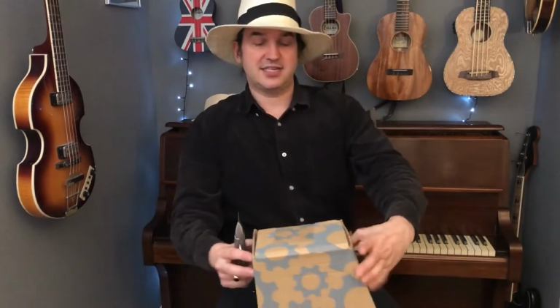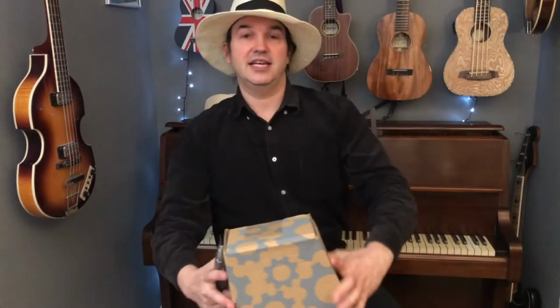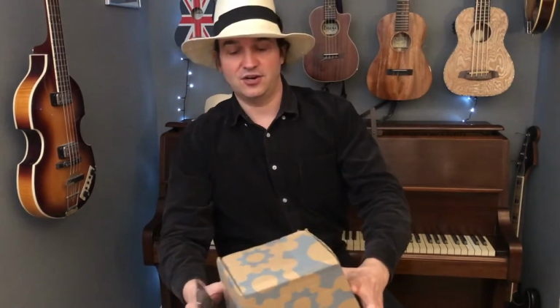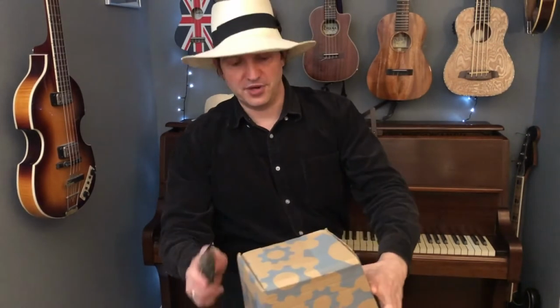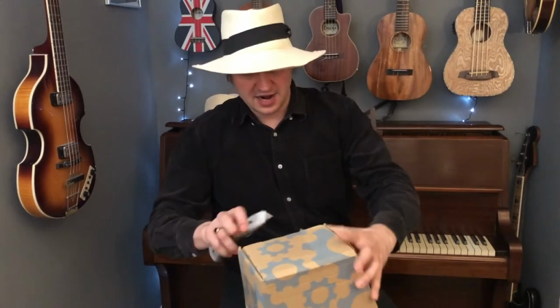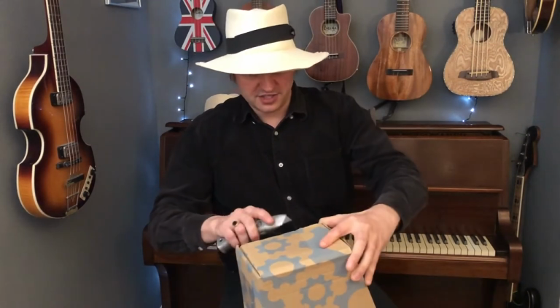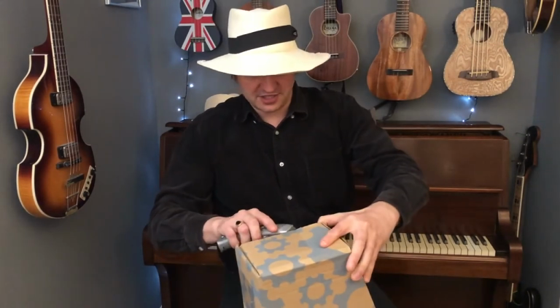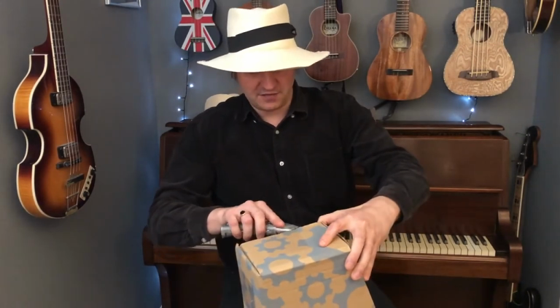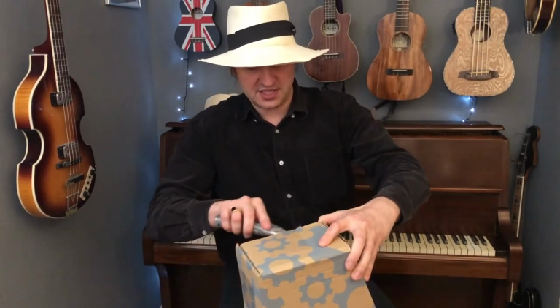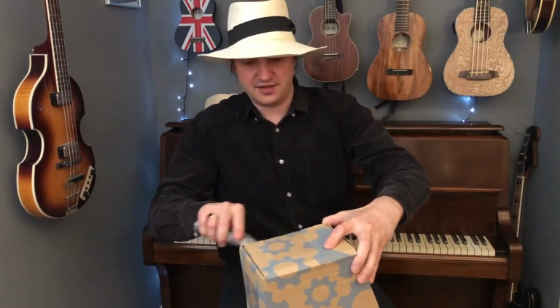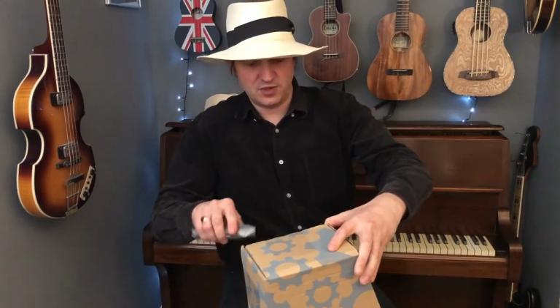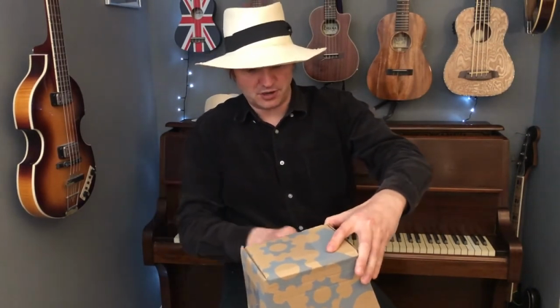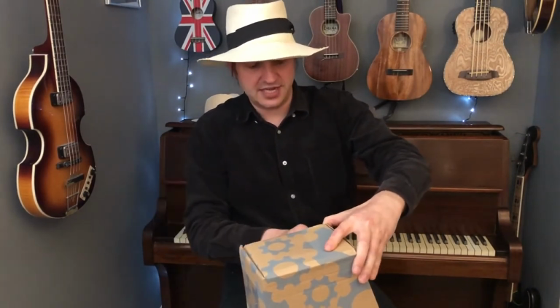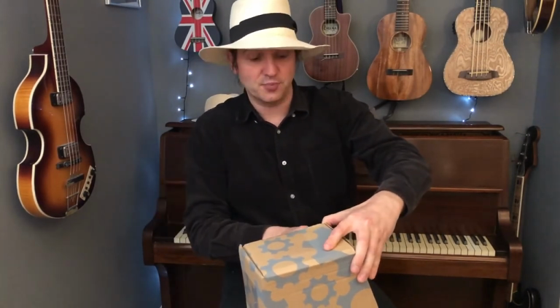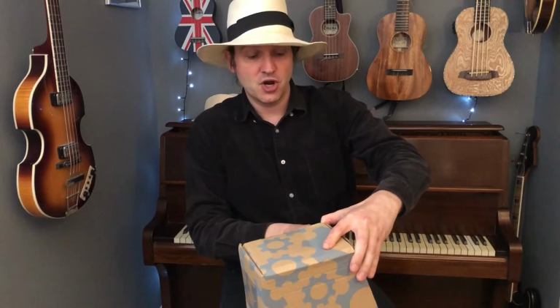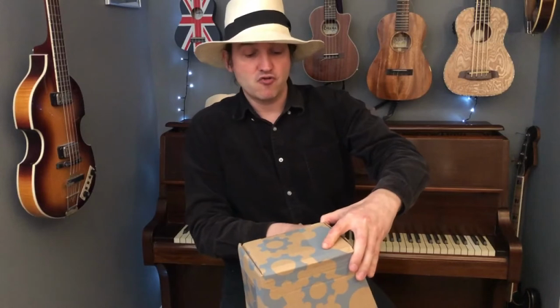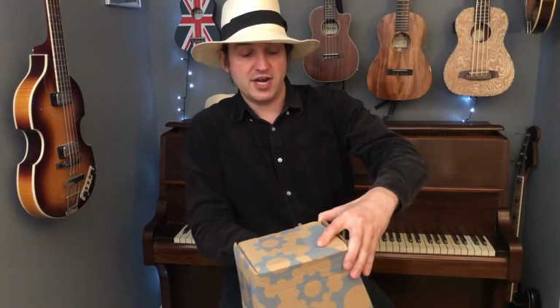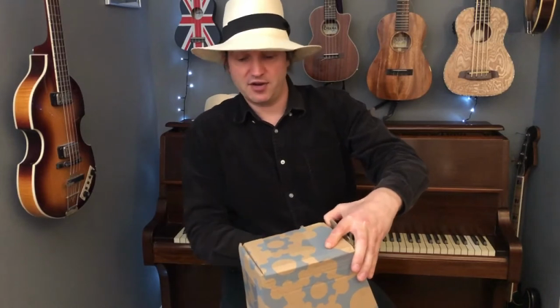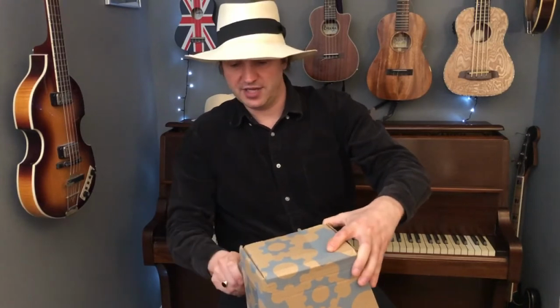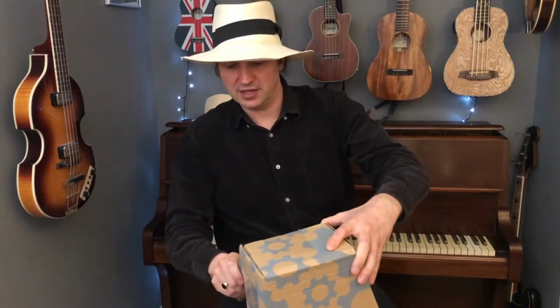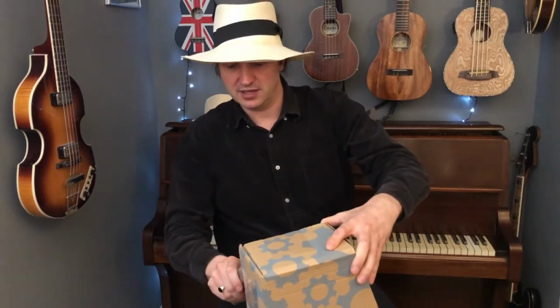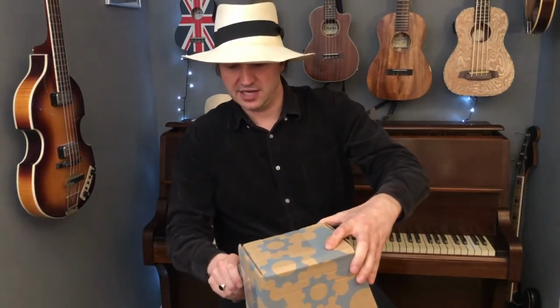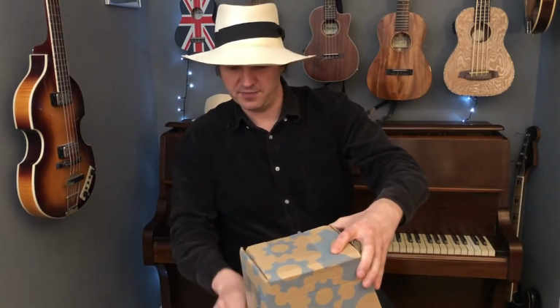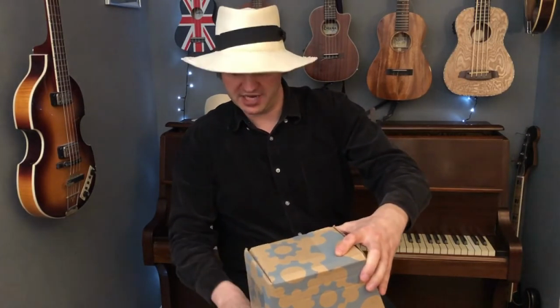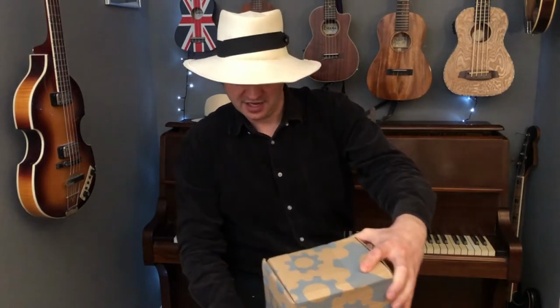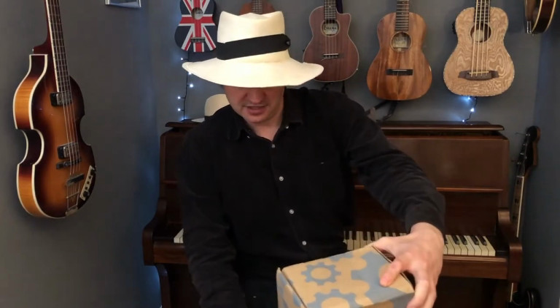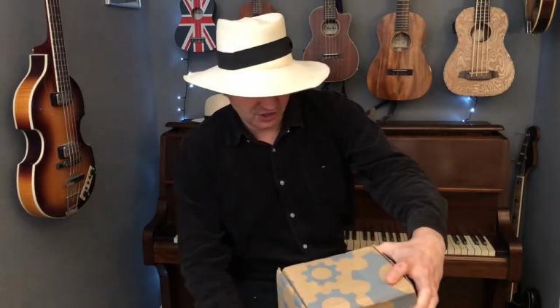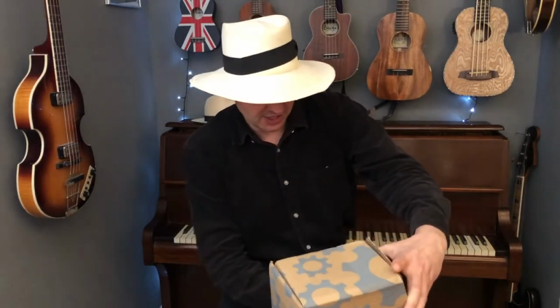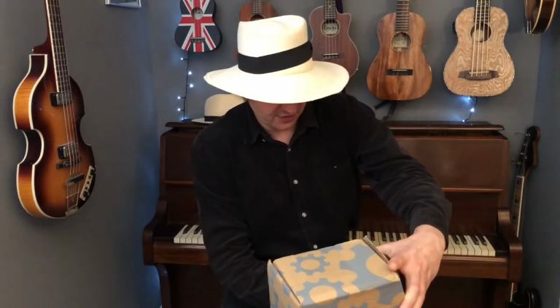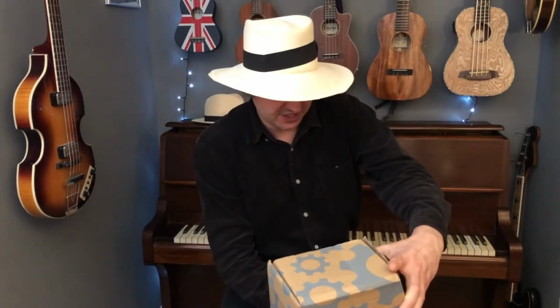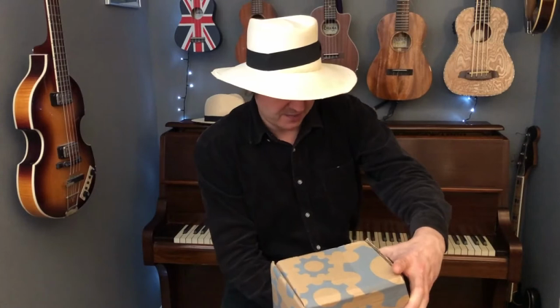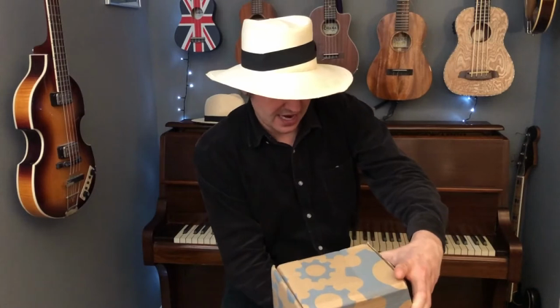They always box things up really really well at Gear for Music, so let's get this open. I'm just cutting through the tape now.